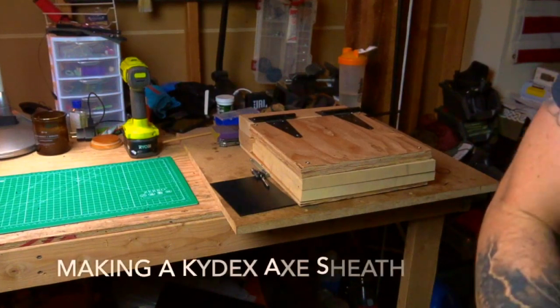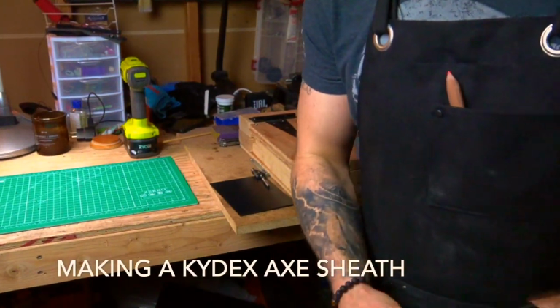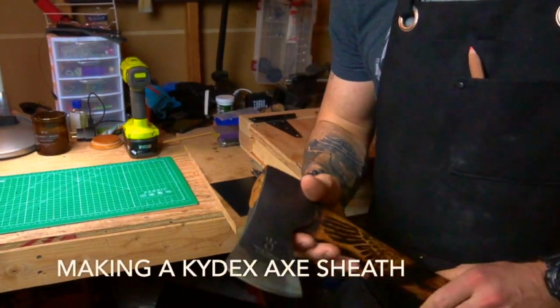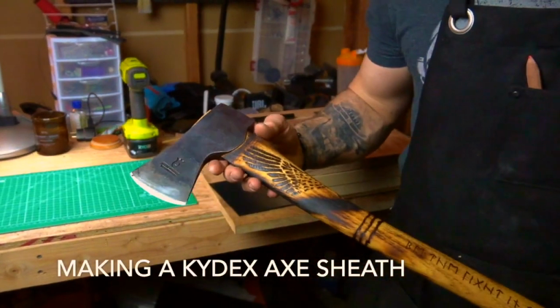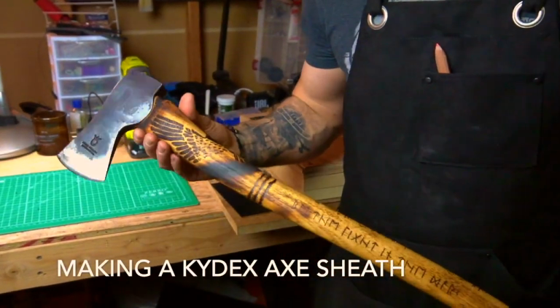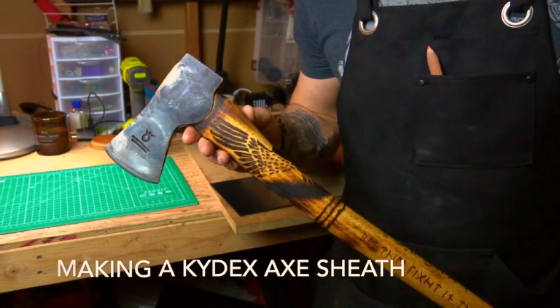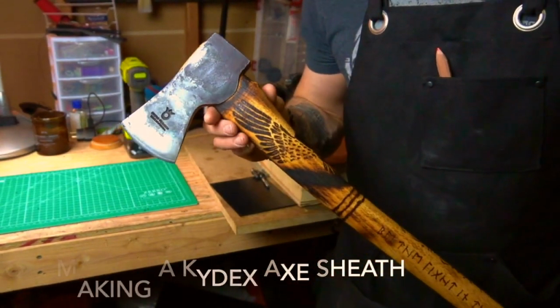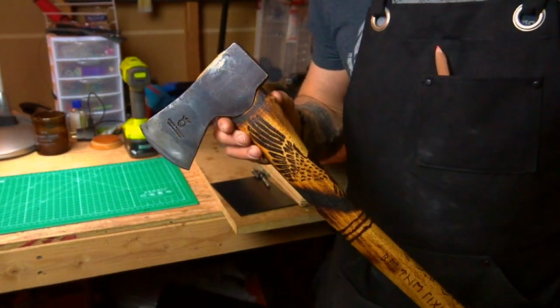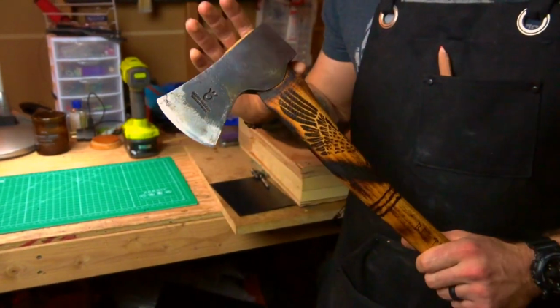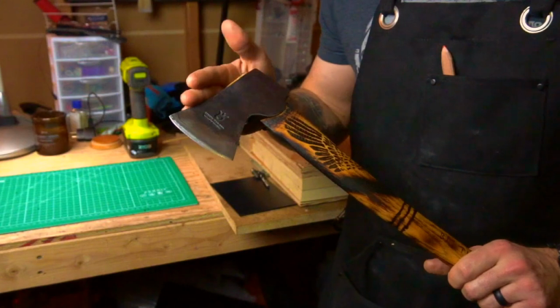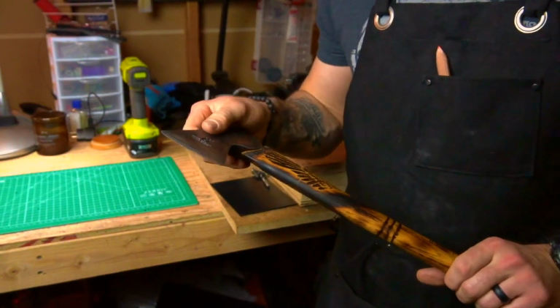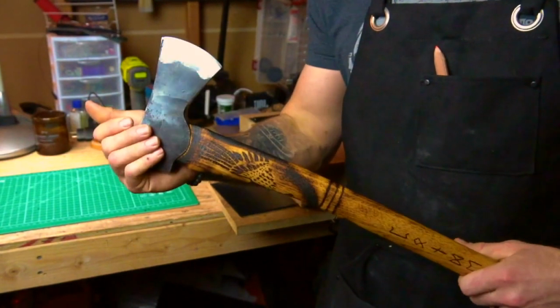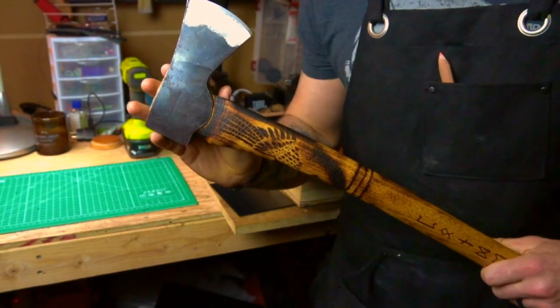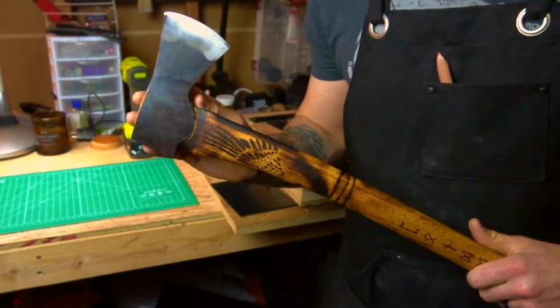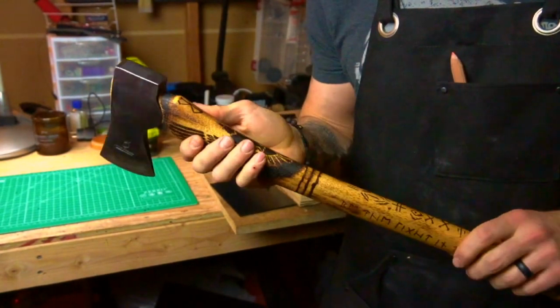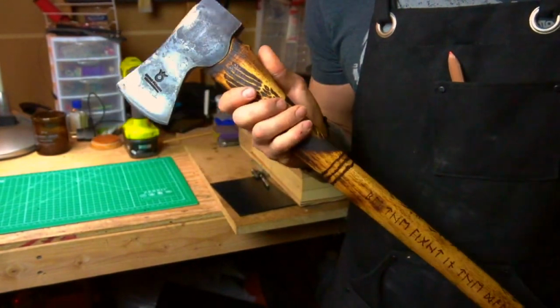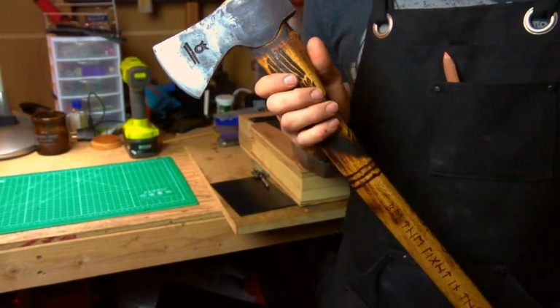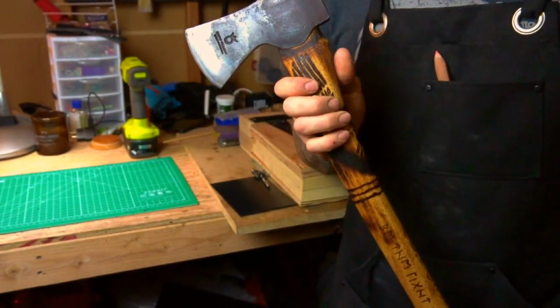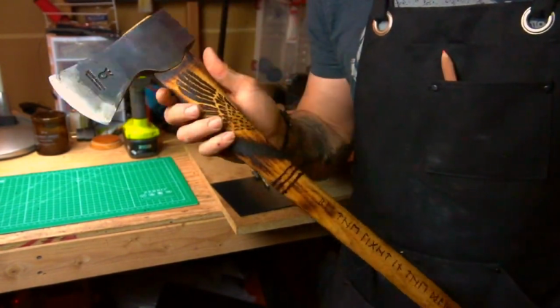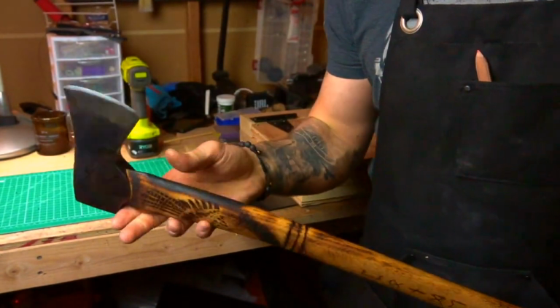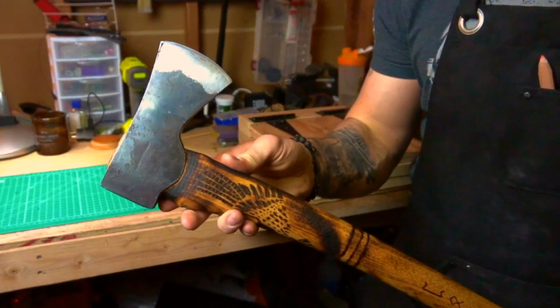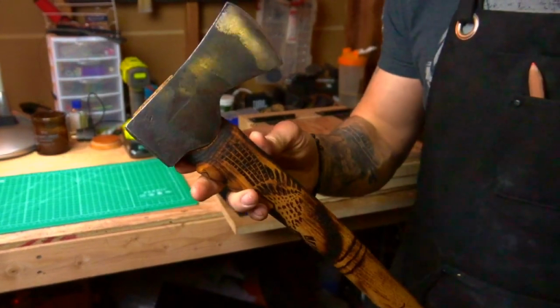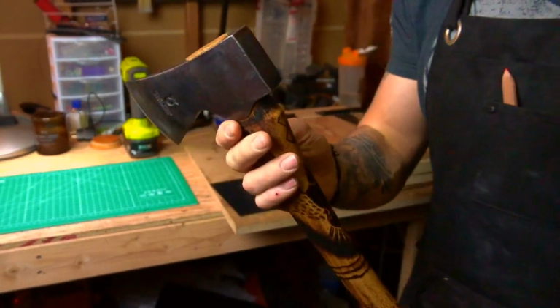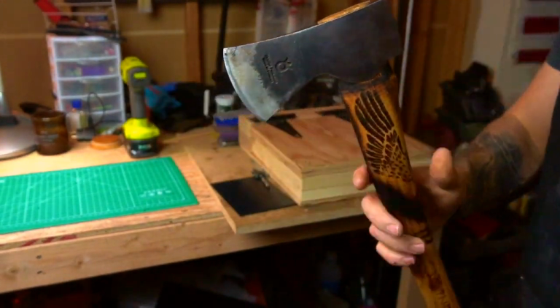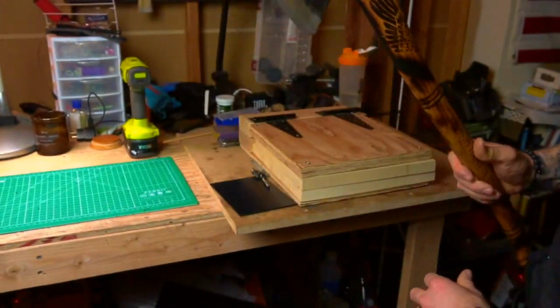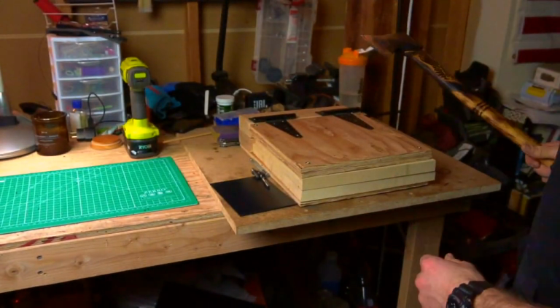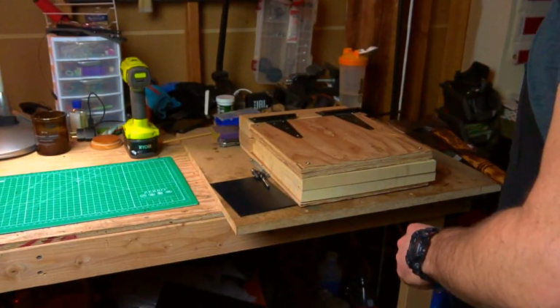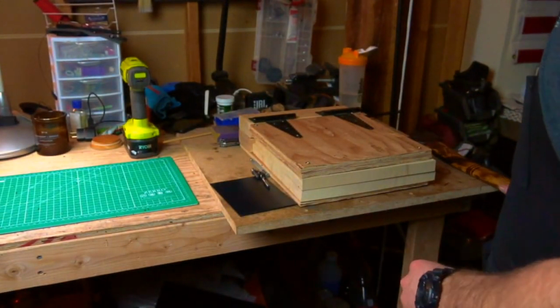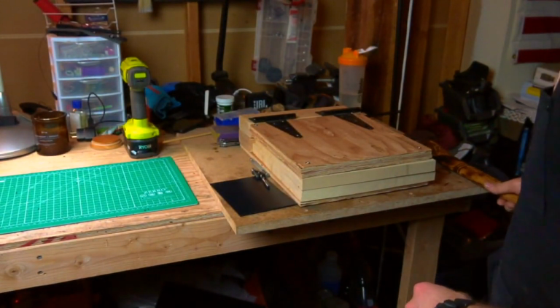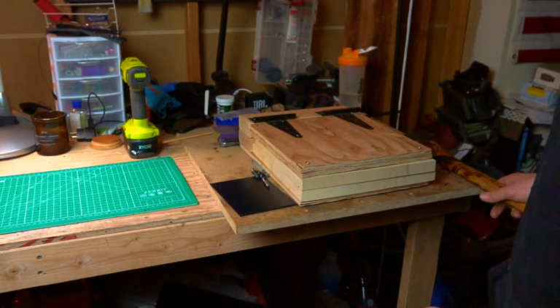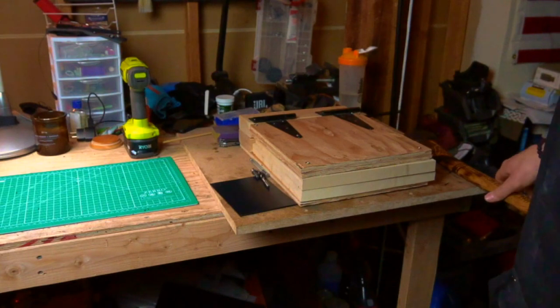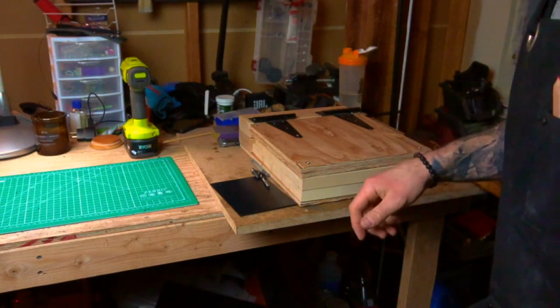Hey guys, today I'm going to show you how to make a kydex axe sheath using some pretty simple principles and stuff that you can find around your house or make for pretty cheap. It doesn't require a lot of tools, but it is something you can use — it does benefit you if you spend a lot of time outdoors and need sheaths or want to make your own things.